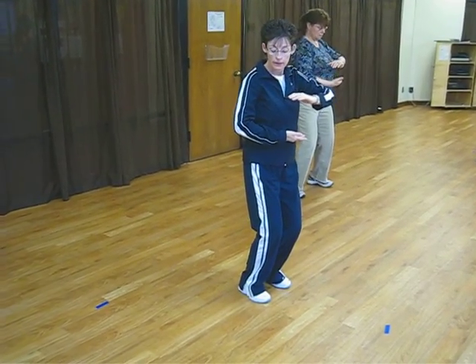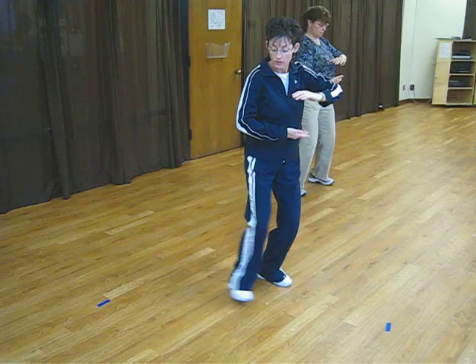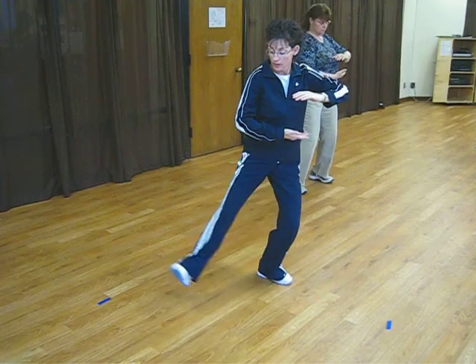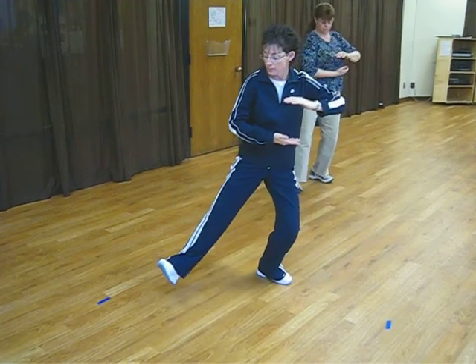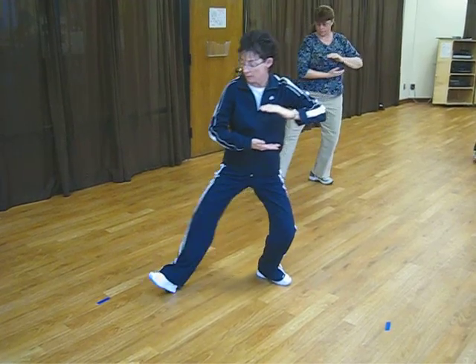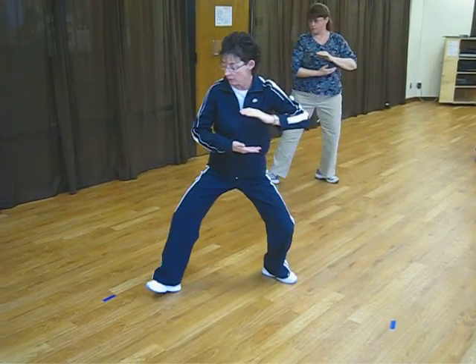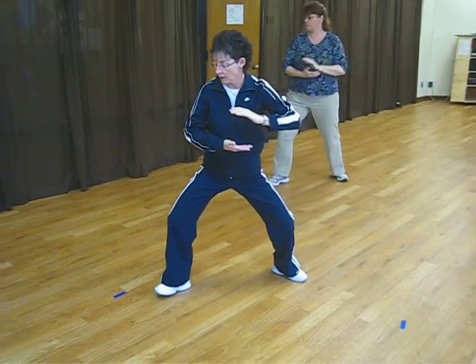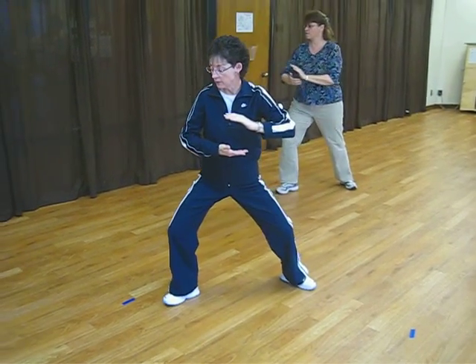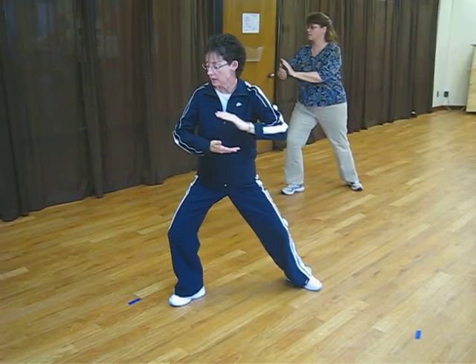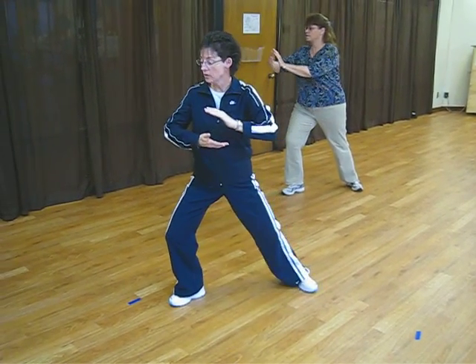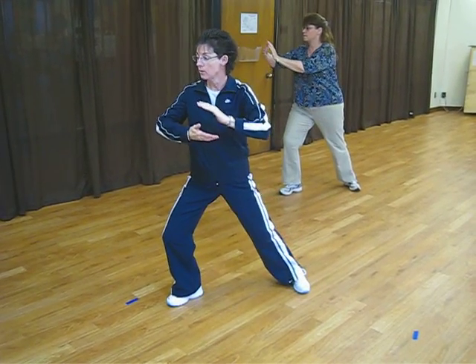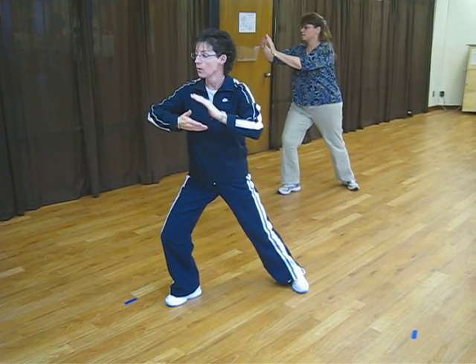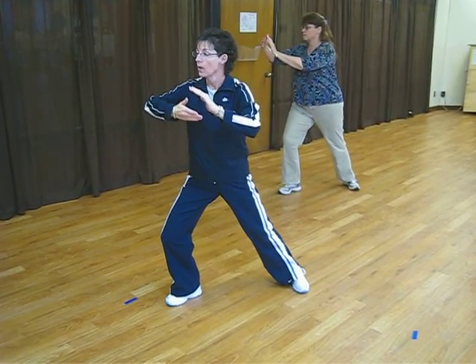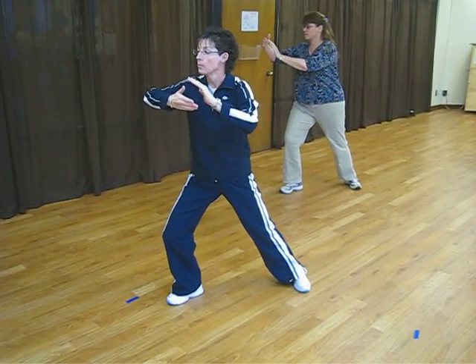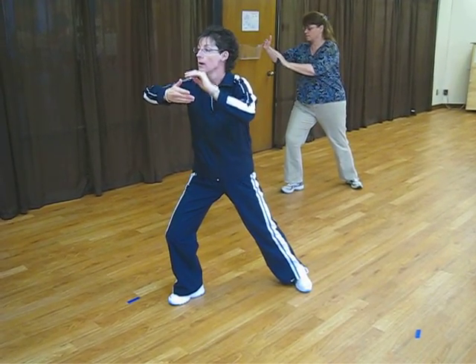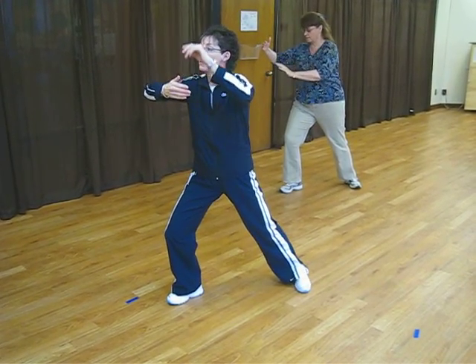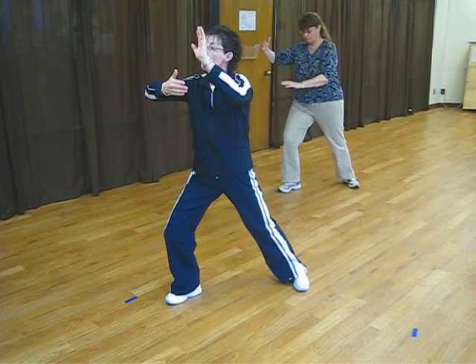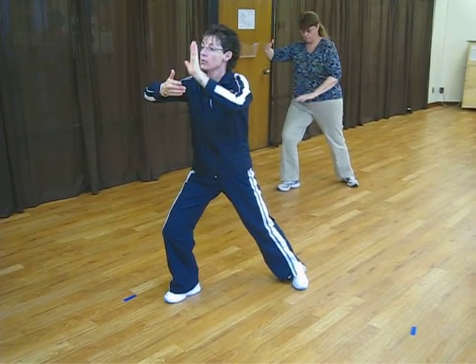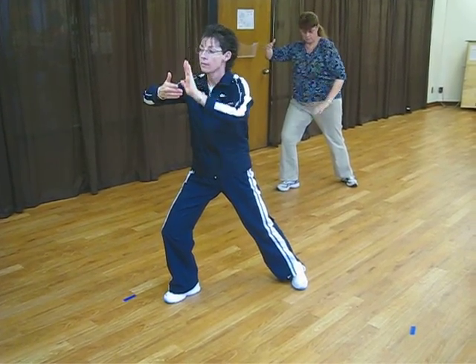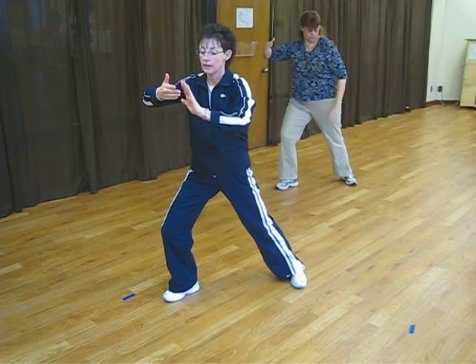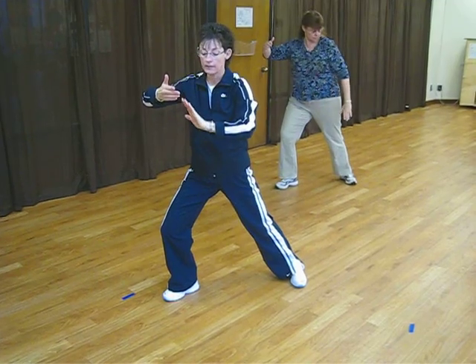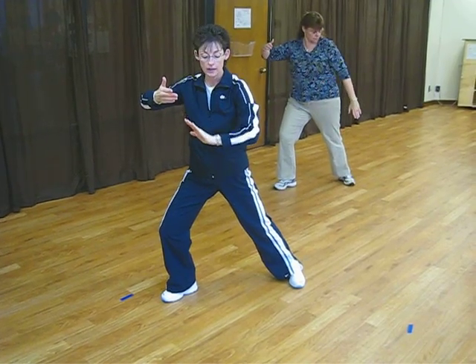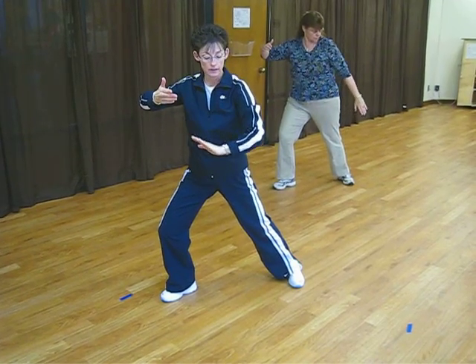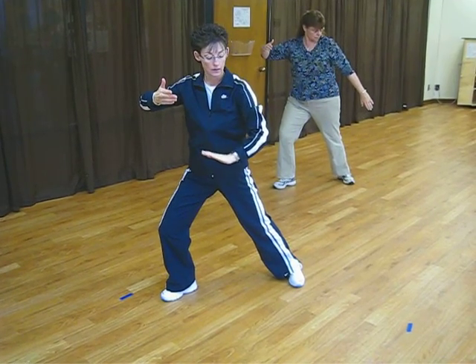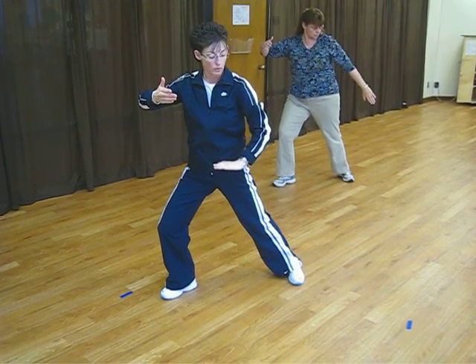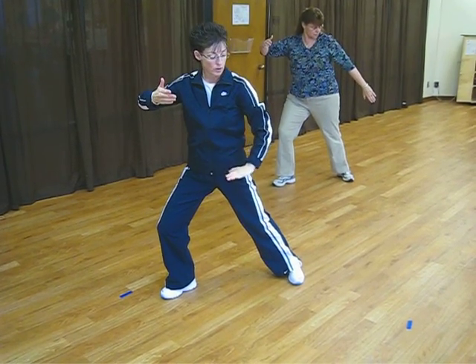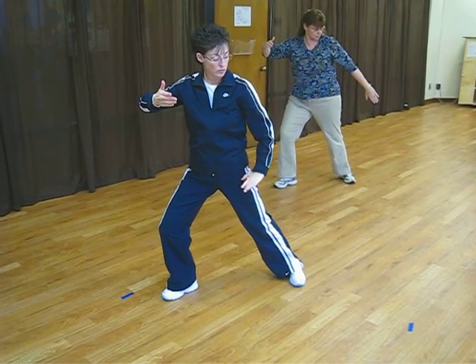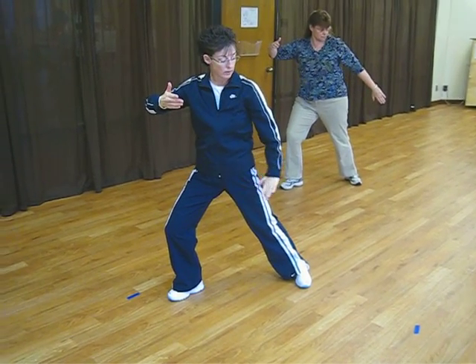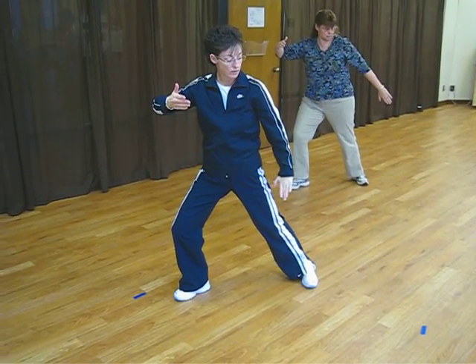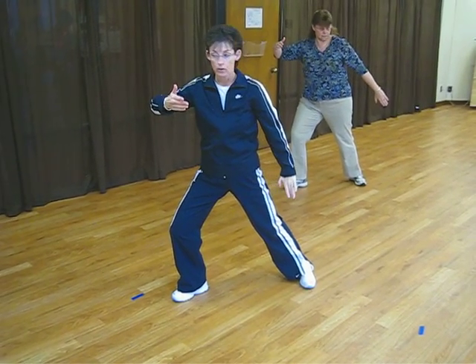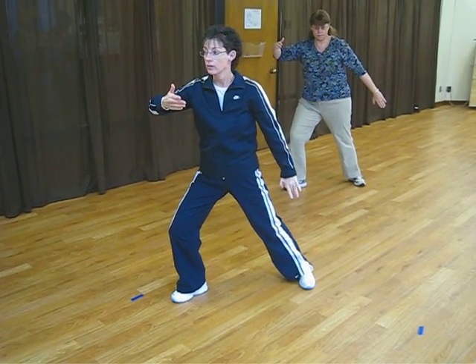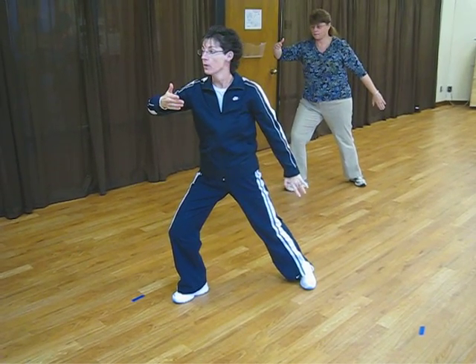Left hand sweep, step out with the right foot, heel toe, right elbow up. Sweep that left hand, watch it go down. Look forward.